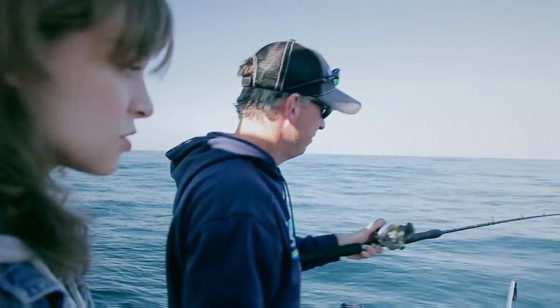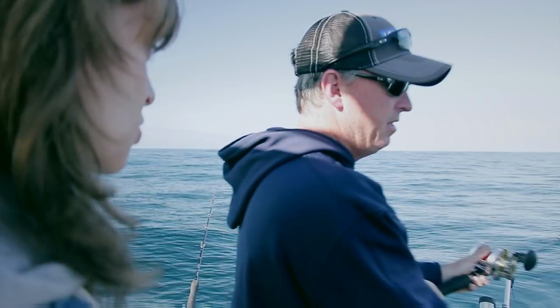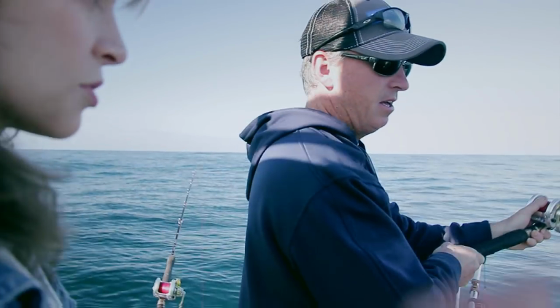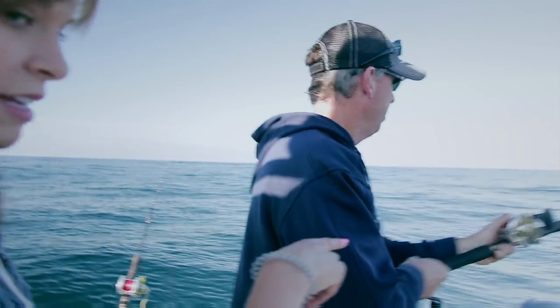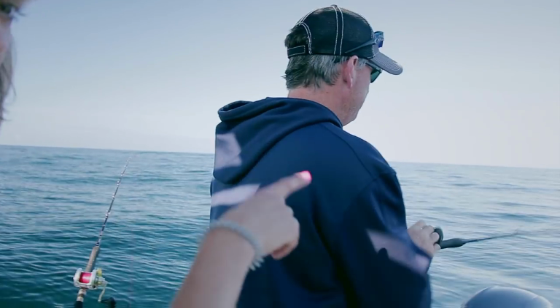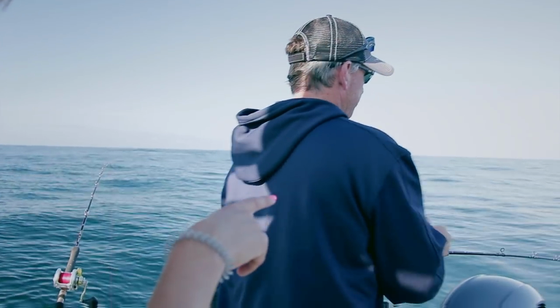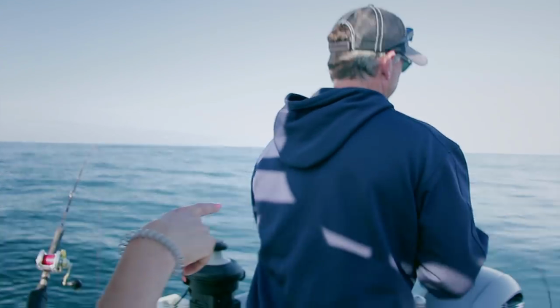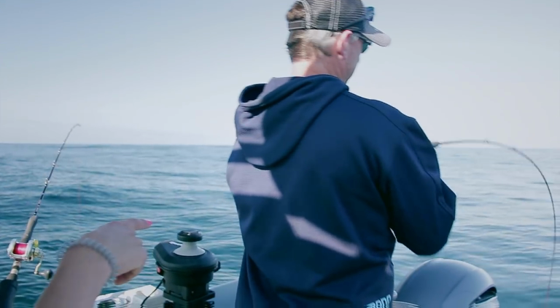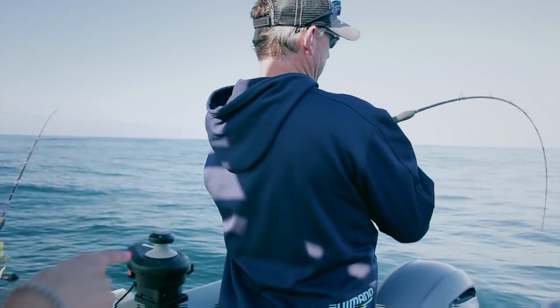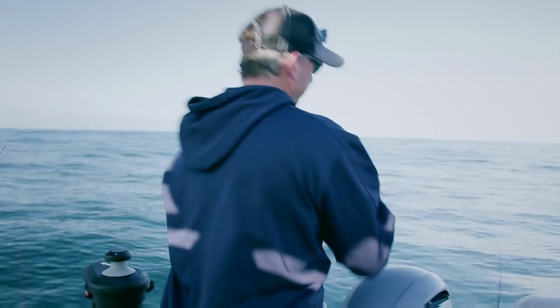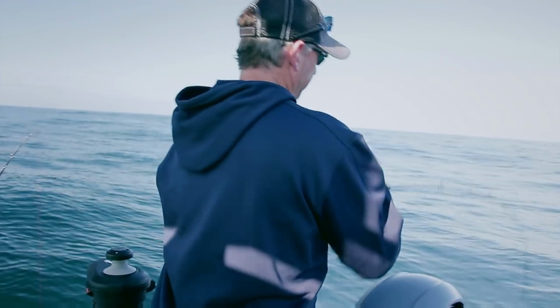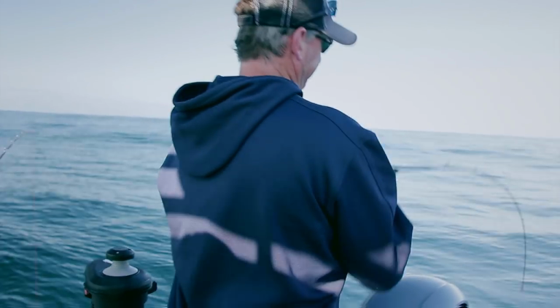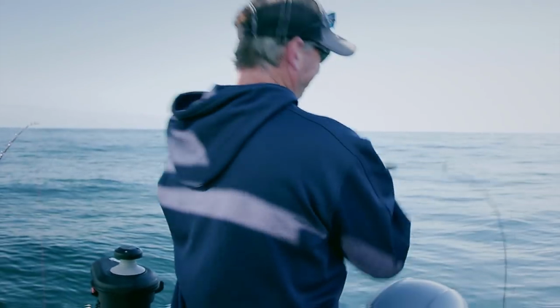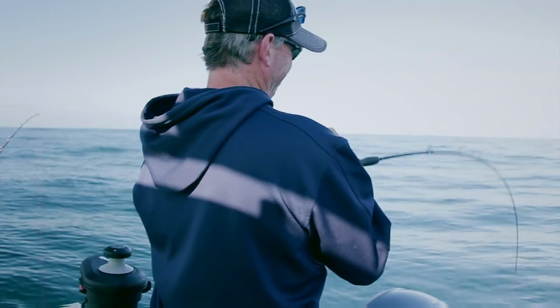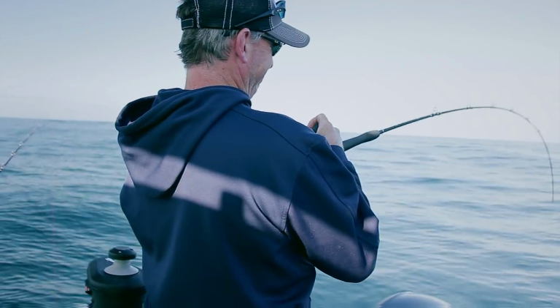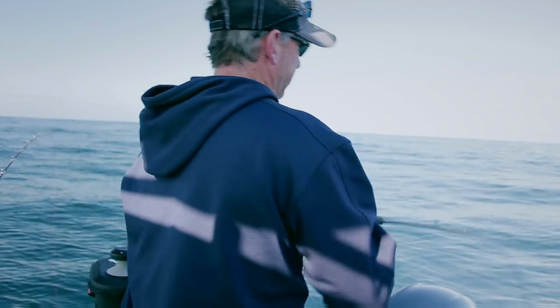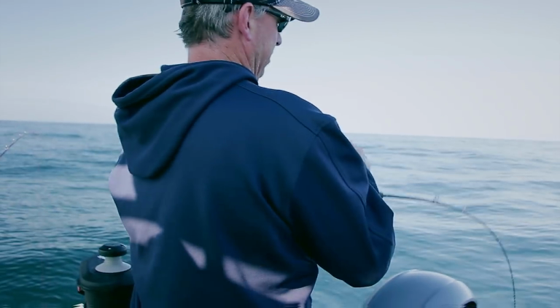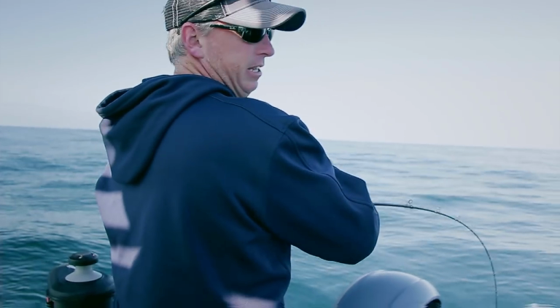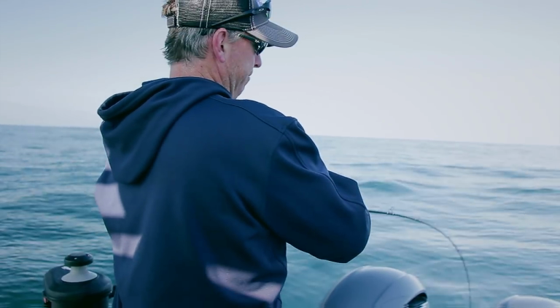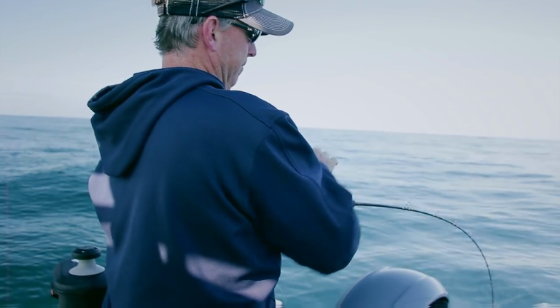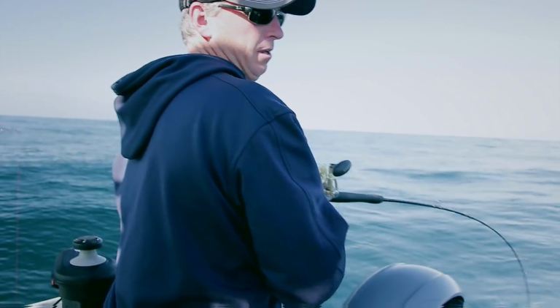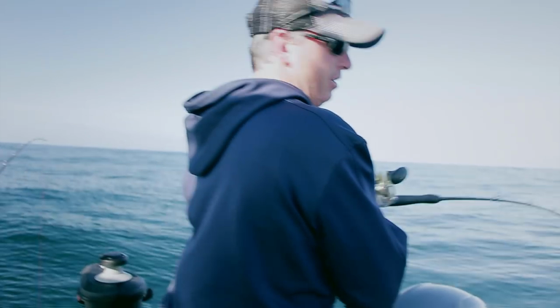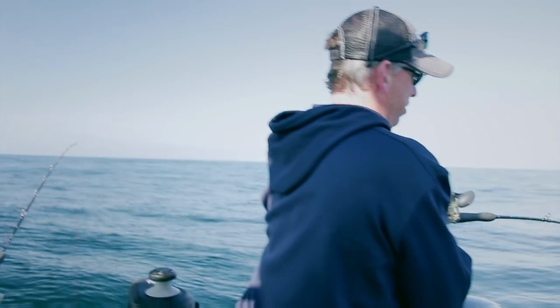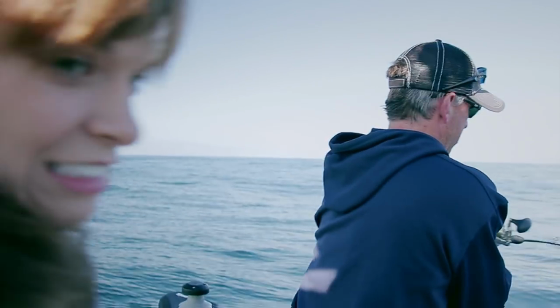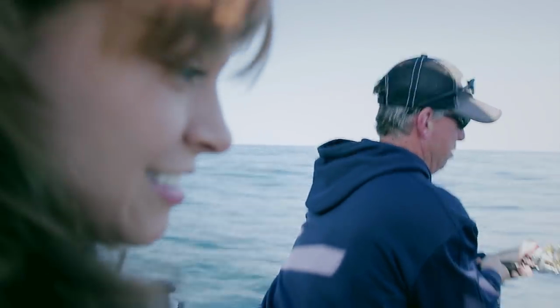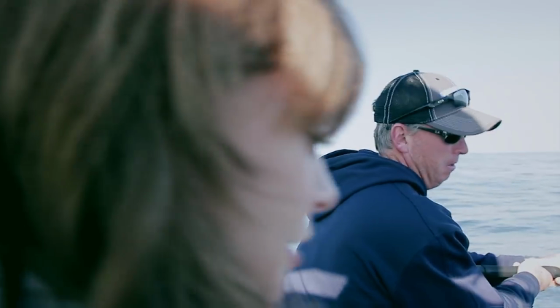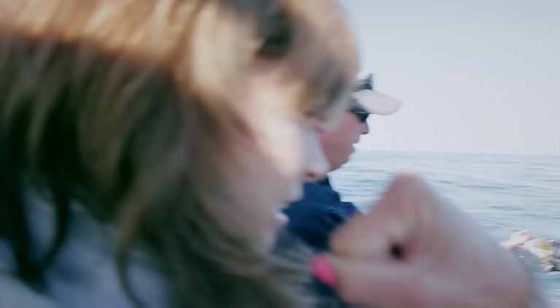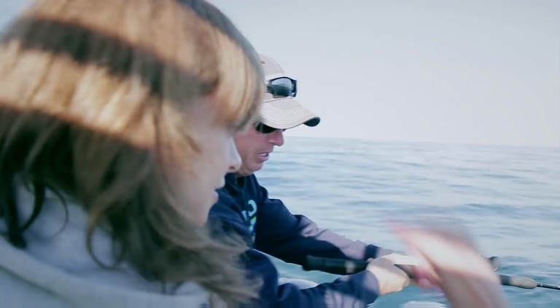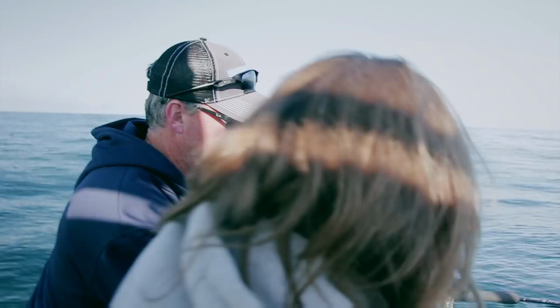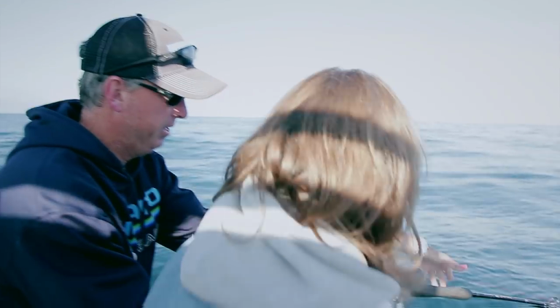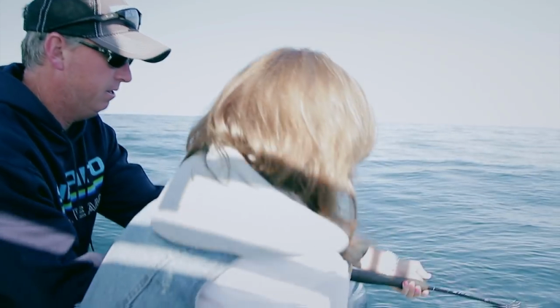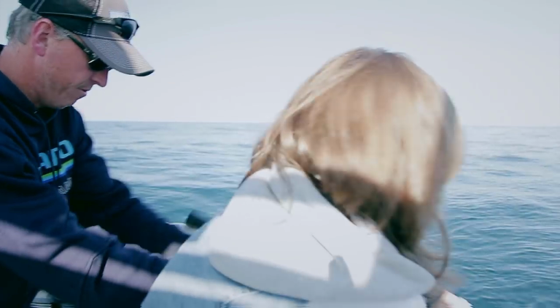Which rod do we think it's going to go to? So it was here. Oh, he's back on this one — got him! Here kitty. This is a good one. Take it in the corner there and I'll get that out.